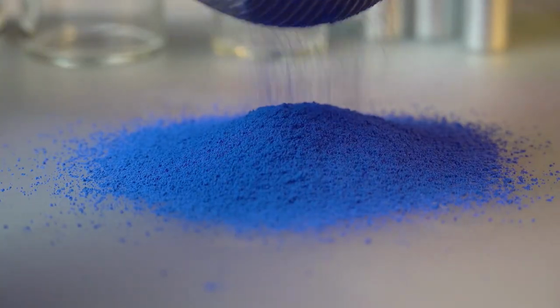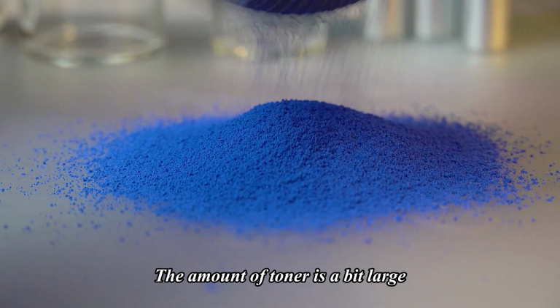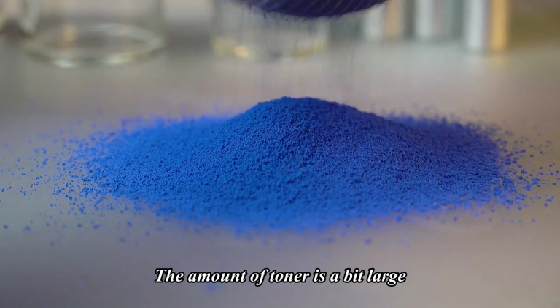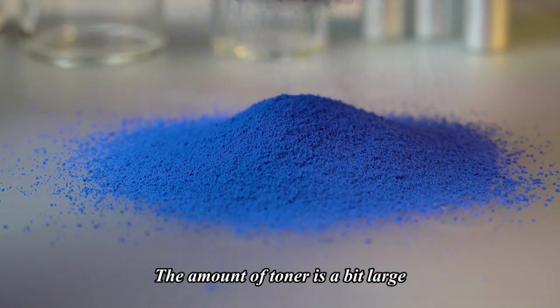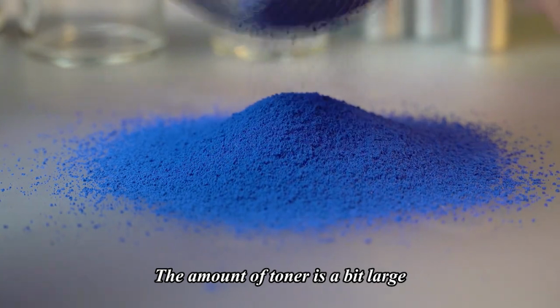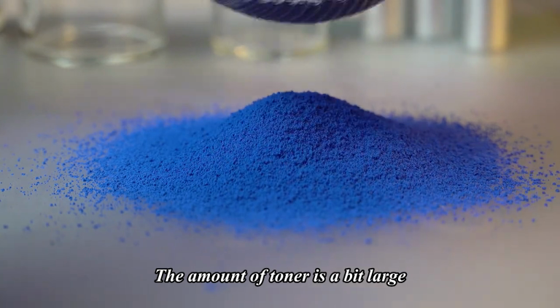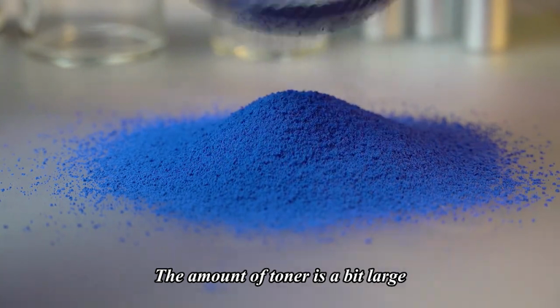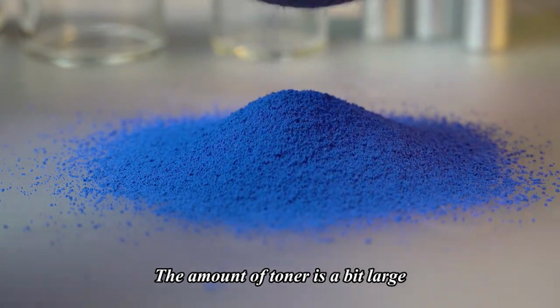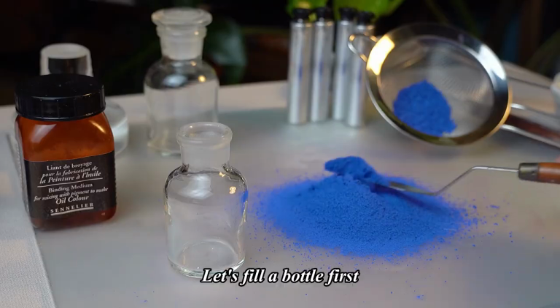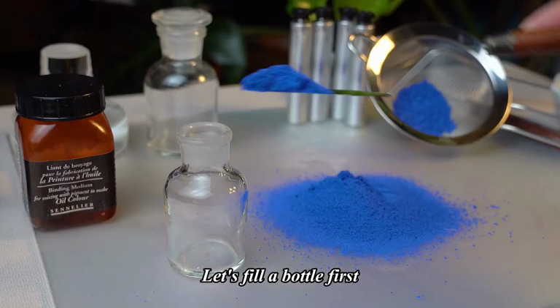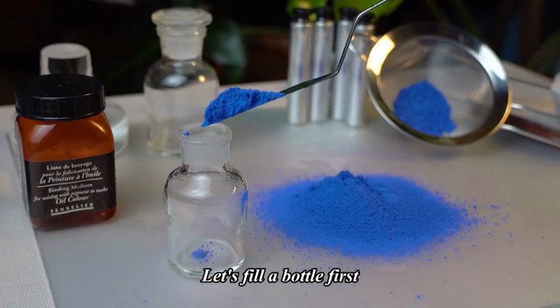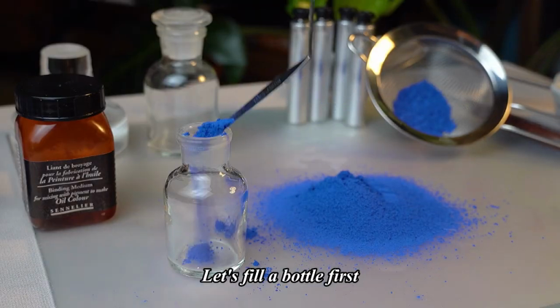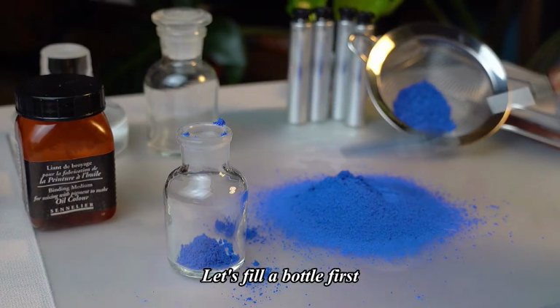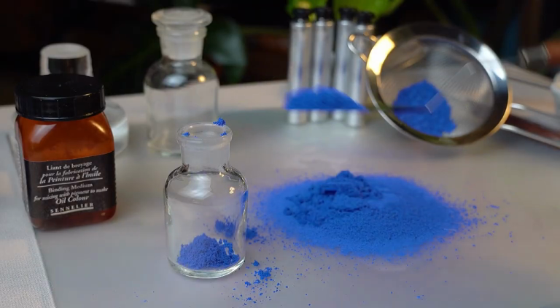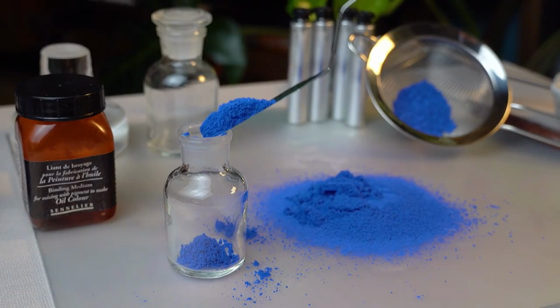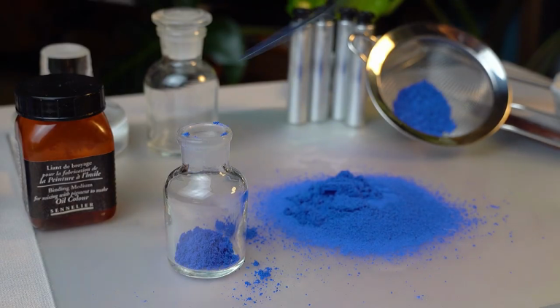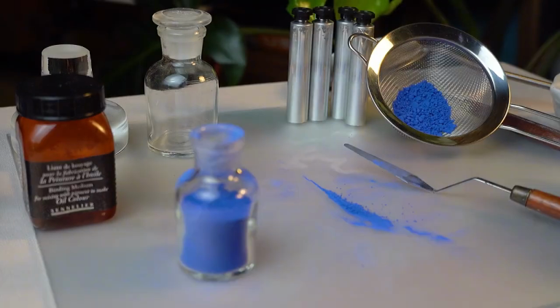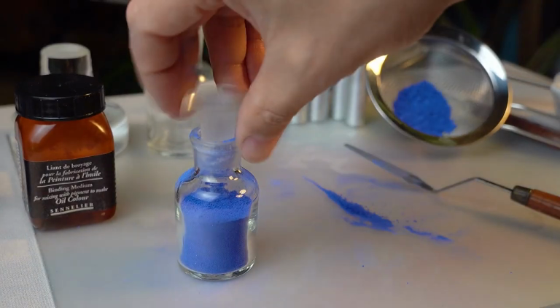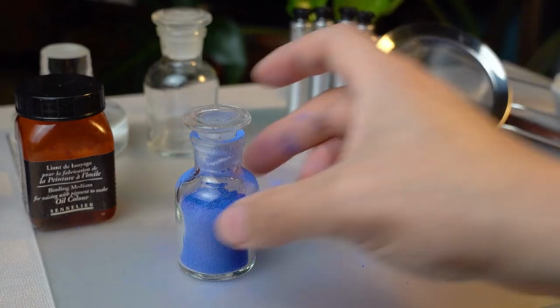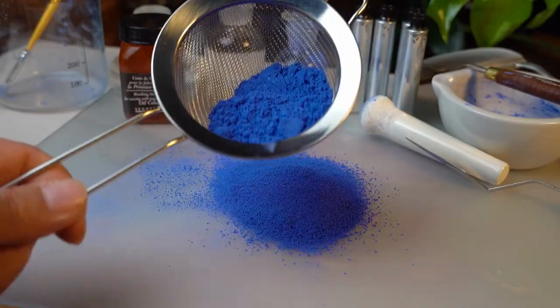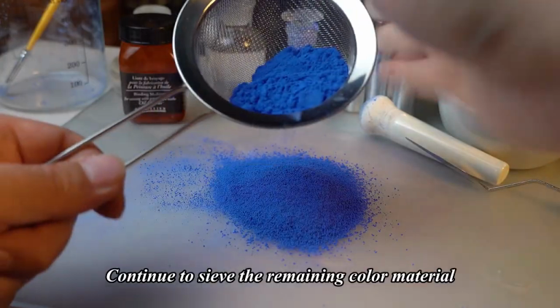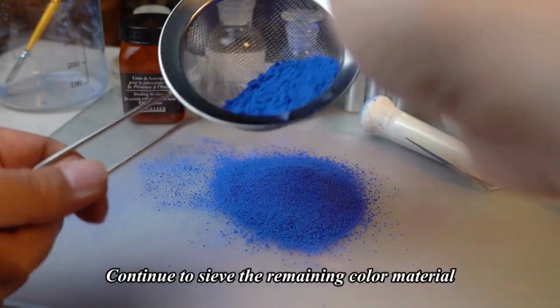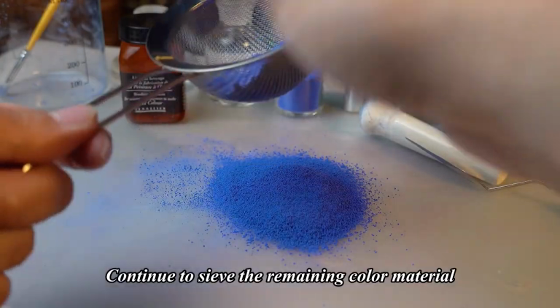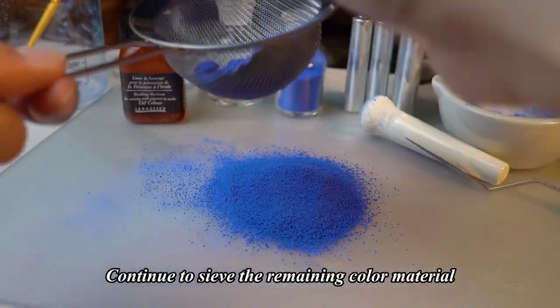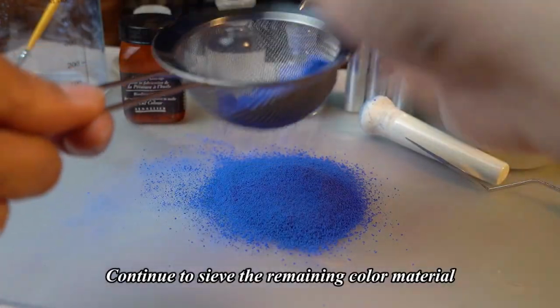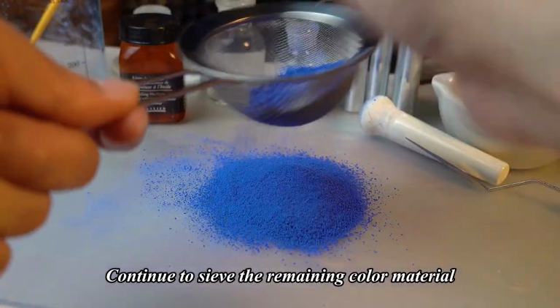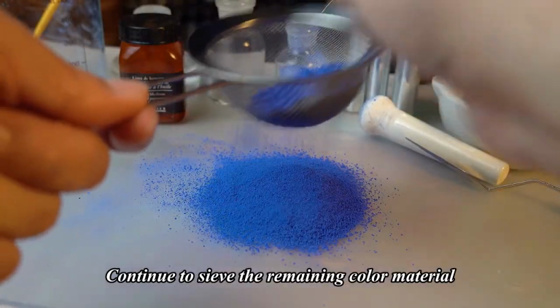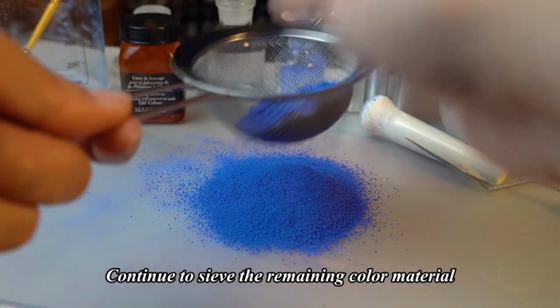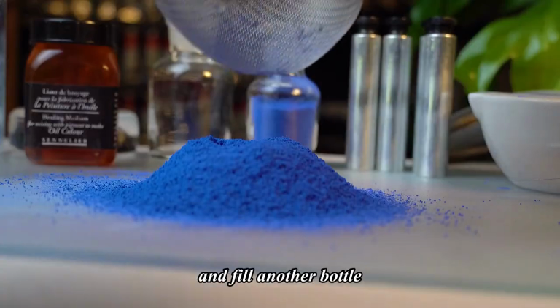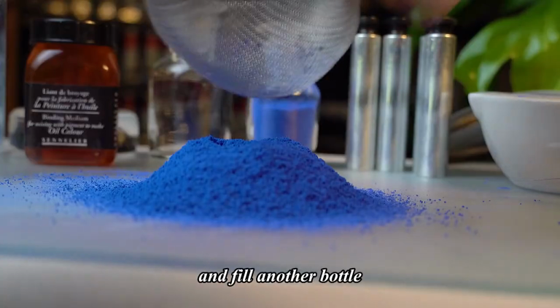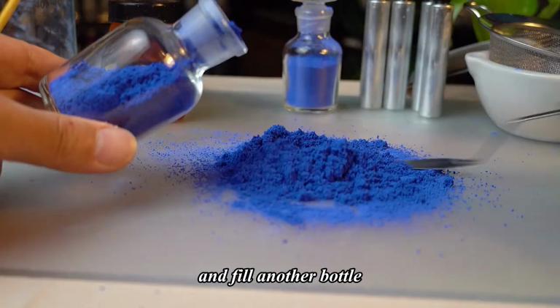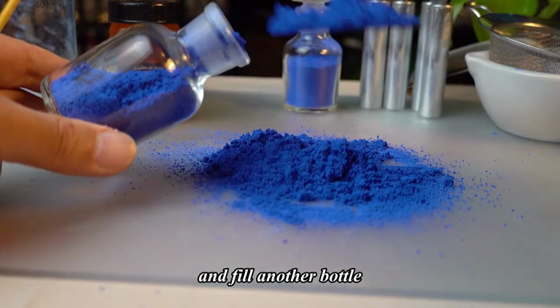The amount of toner is a bit large. Let's fill a bottle first. Continue to sieve the remaining color material and fill another bottle.